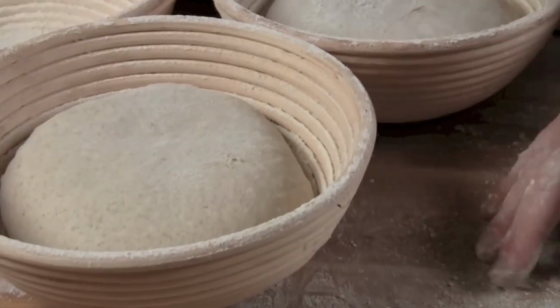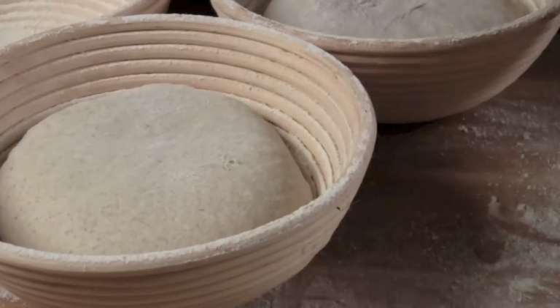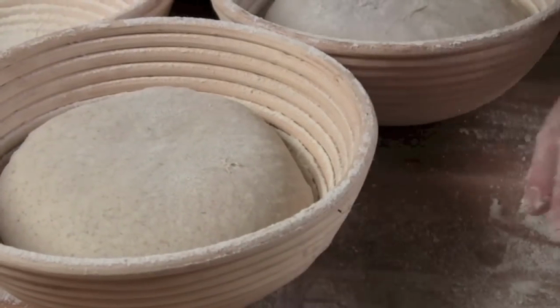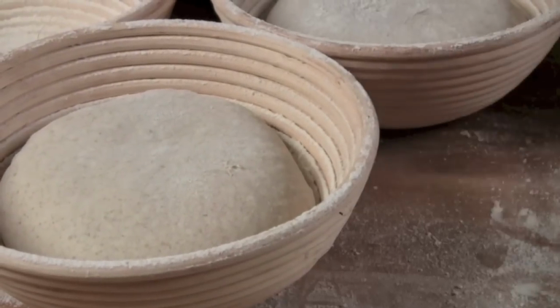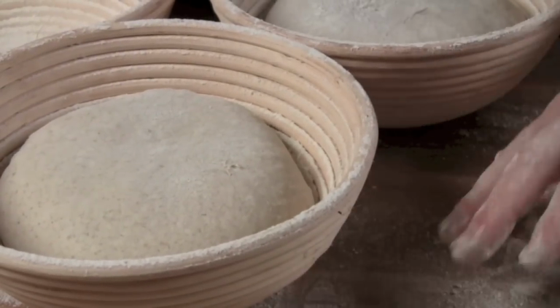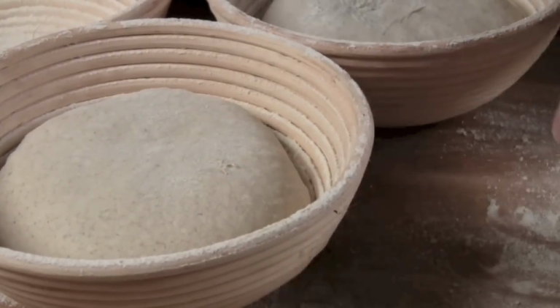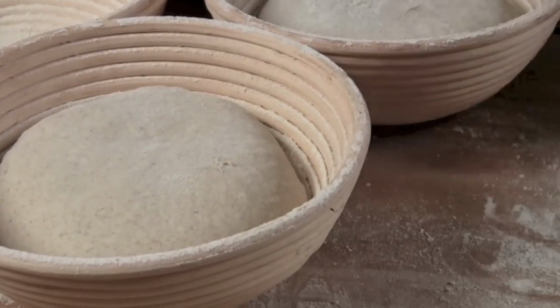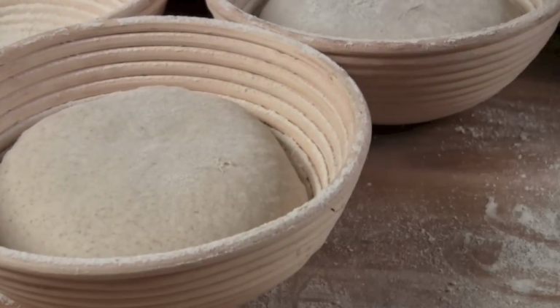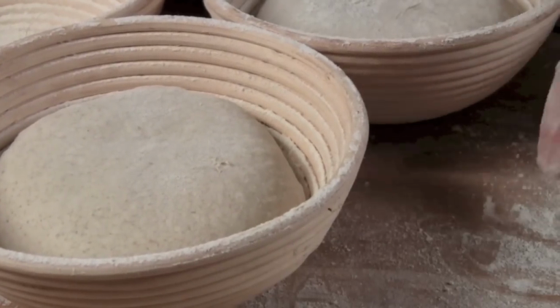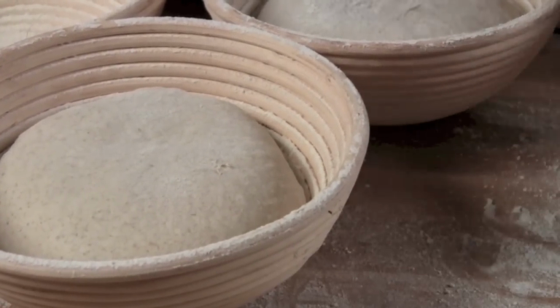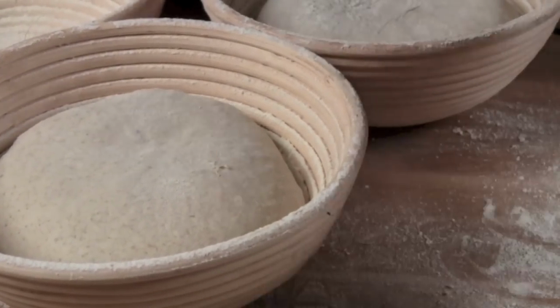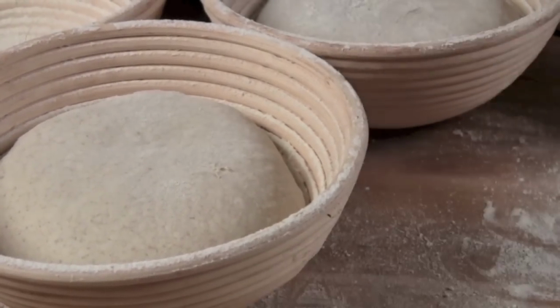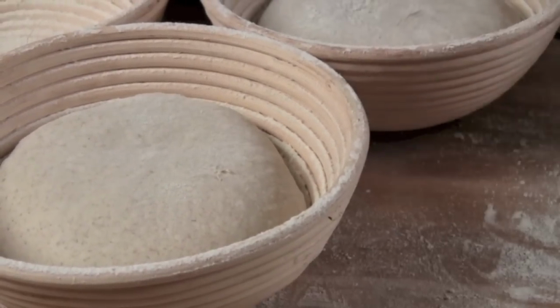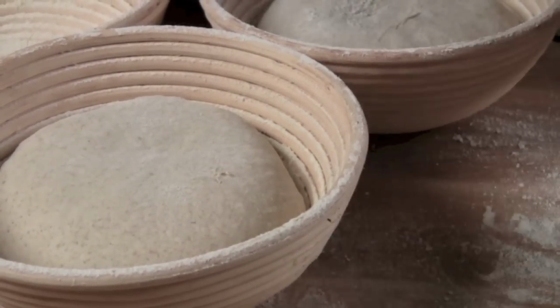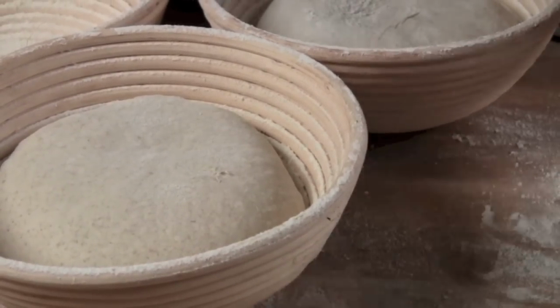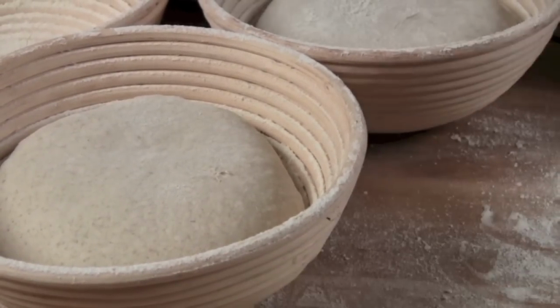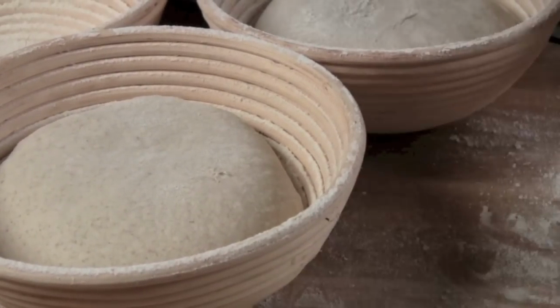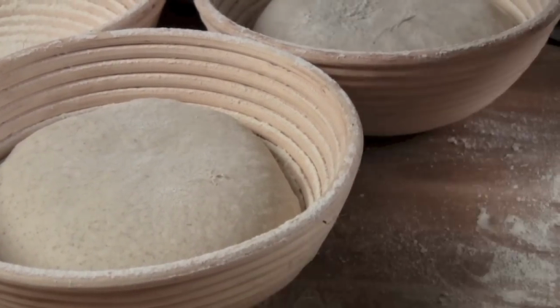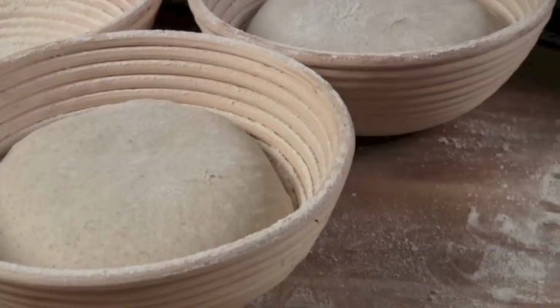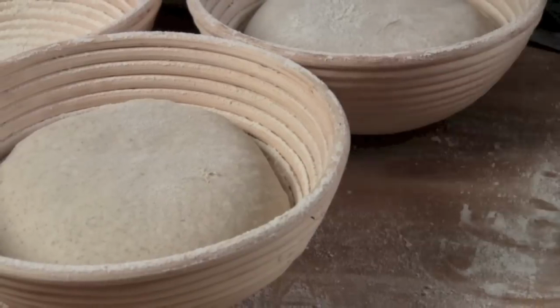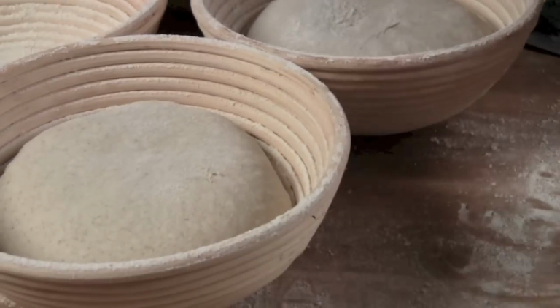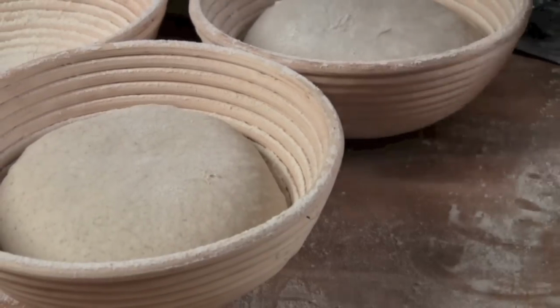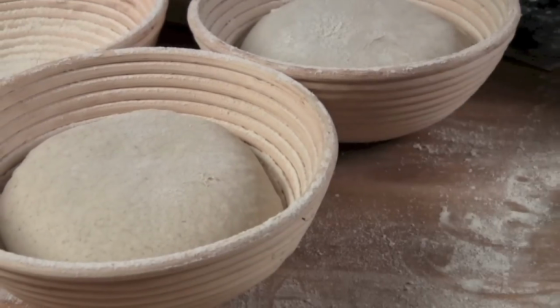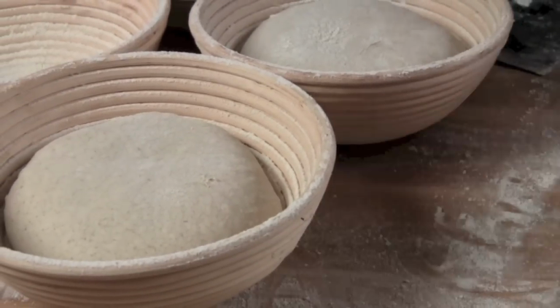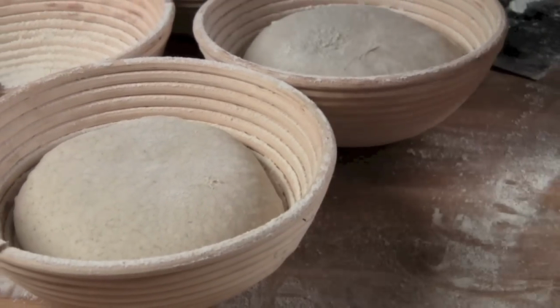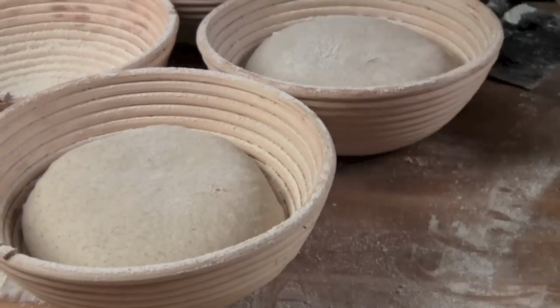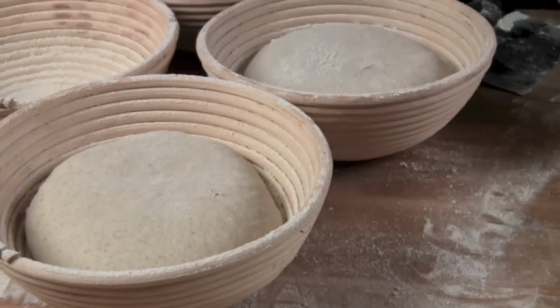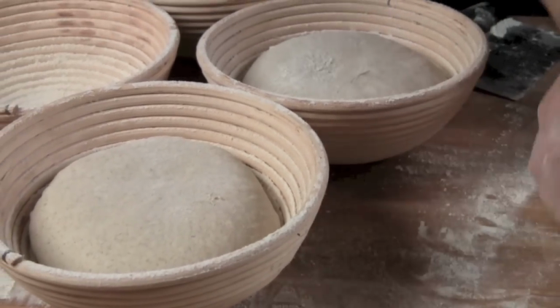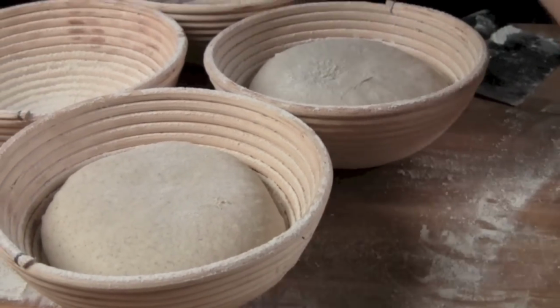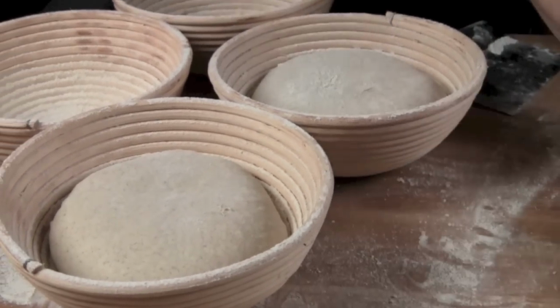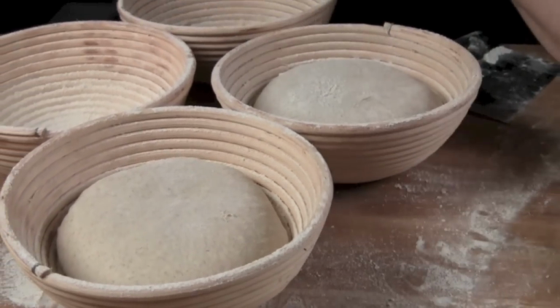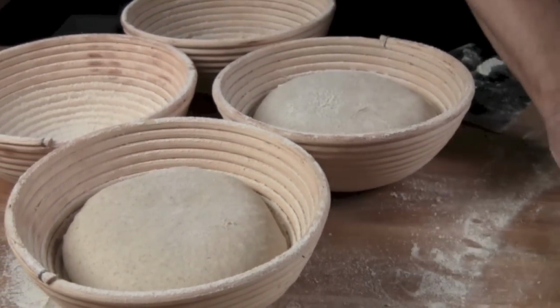After they've been in the banneton molds for about ten minutes, we cover them with plastic and put them into the fridge for an overnight fermentation.